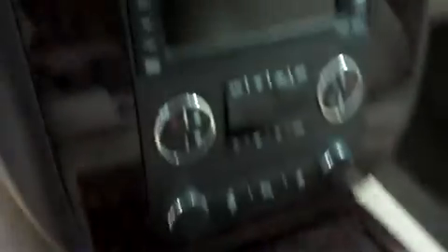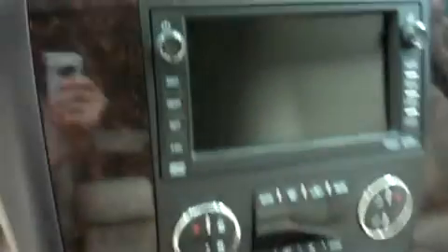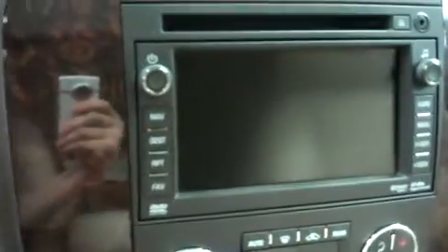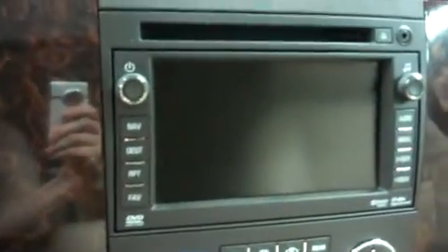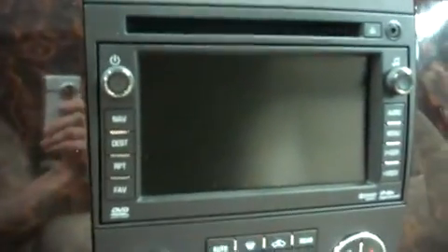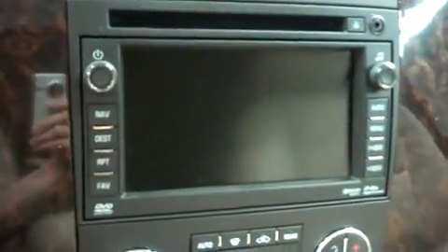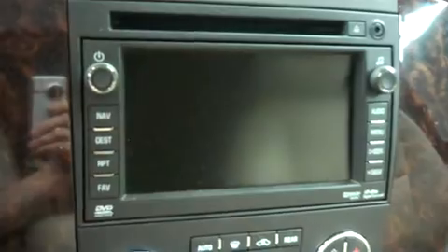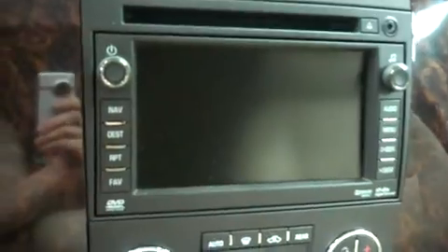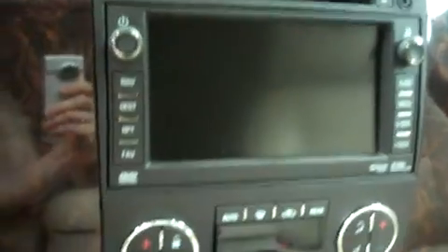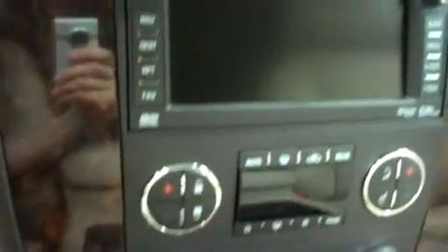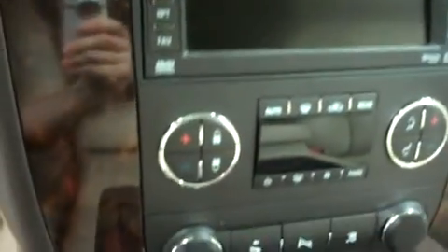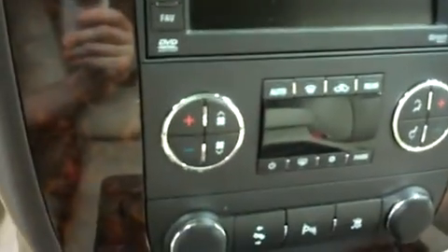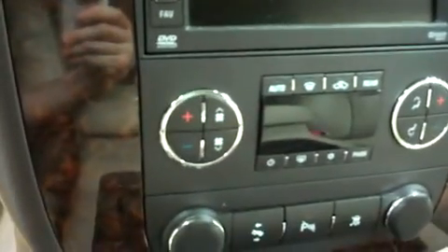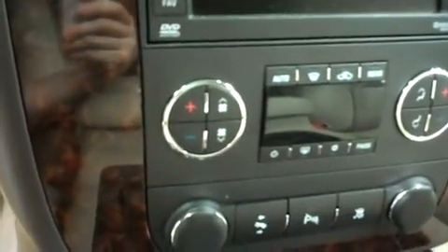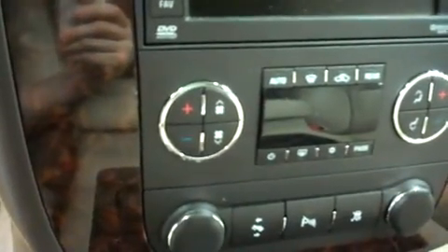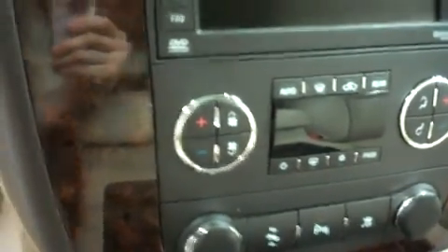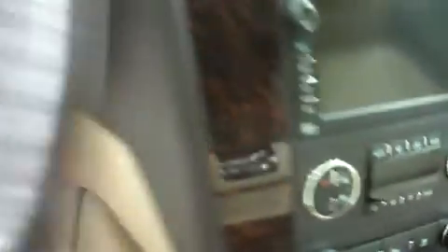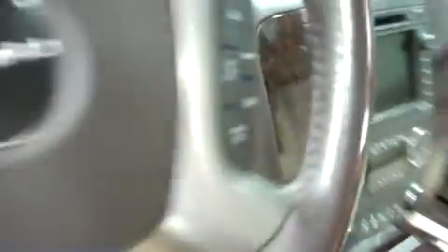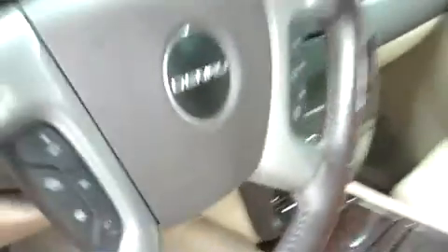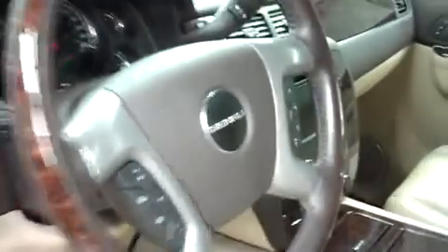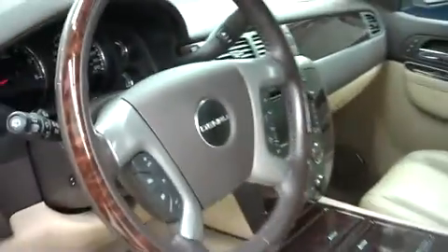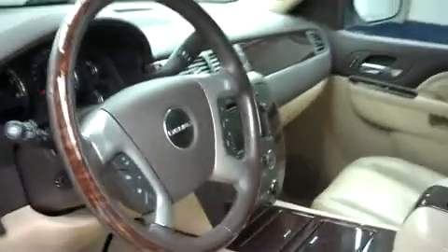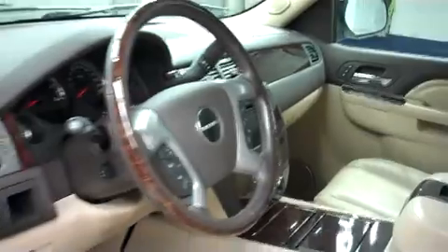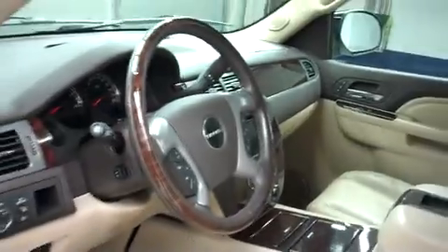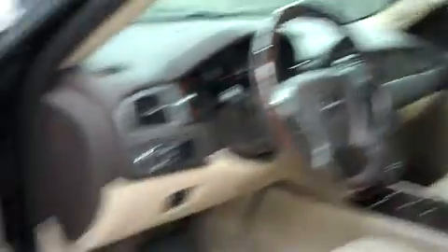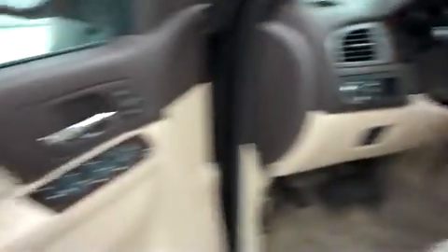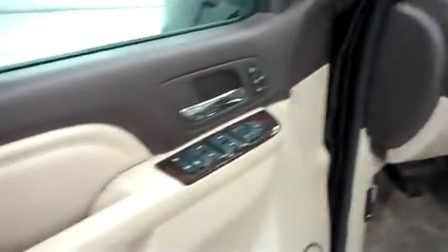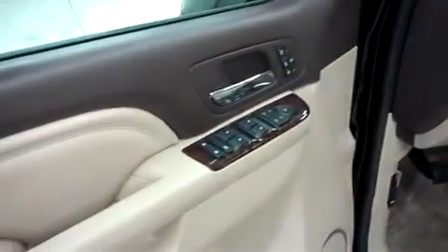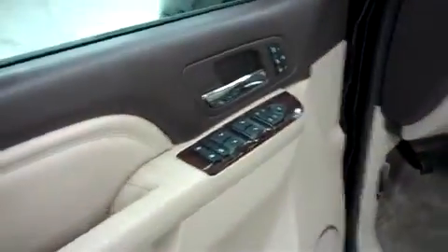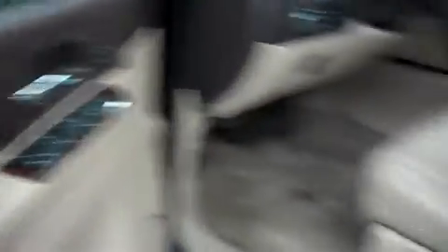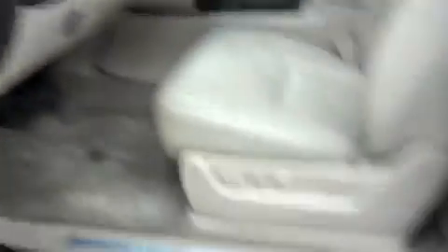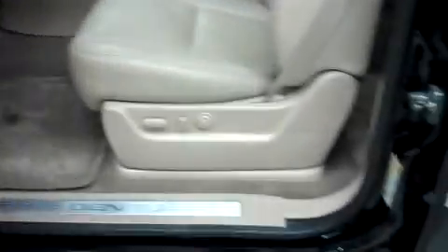This GMC has media navigation with a reverse camera screen, dual climate control, a multi-functional steering wheel, and power options on the door and on the seats.